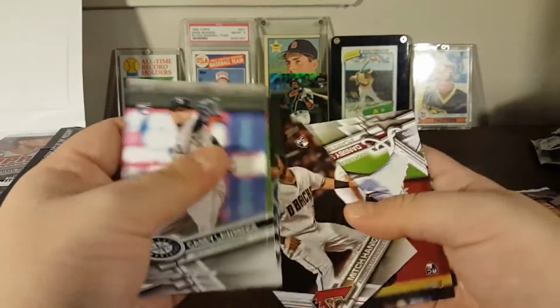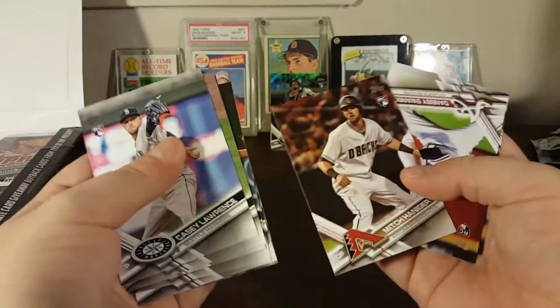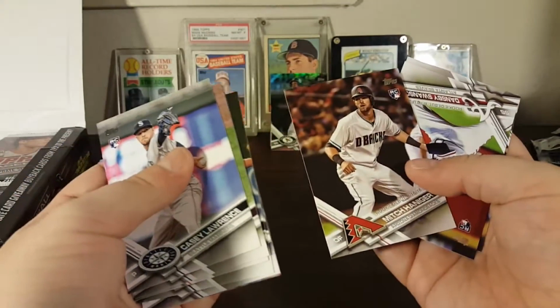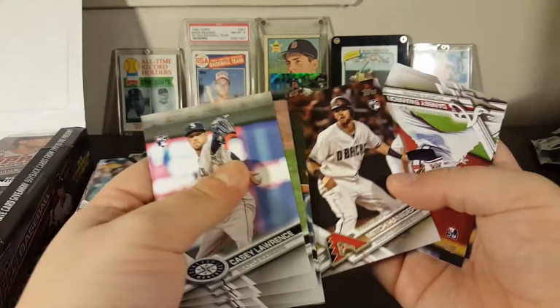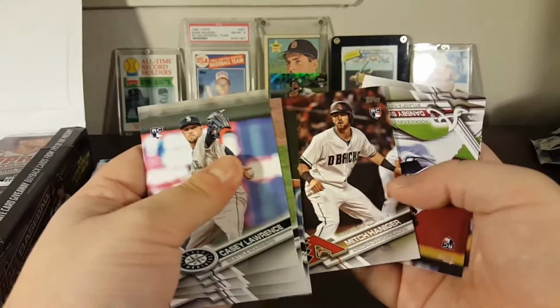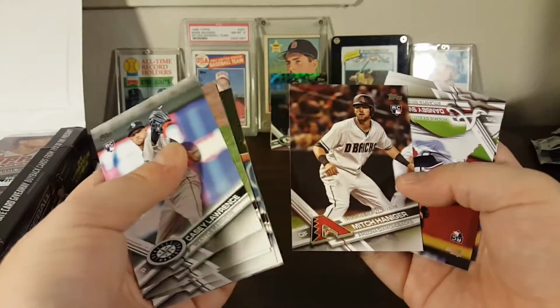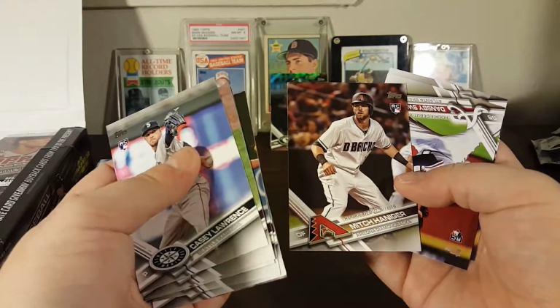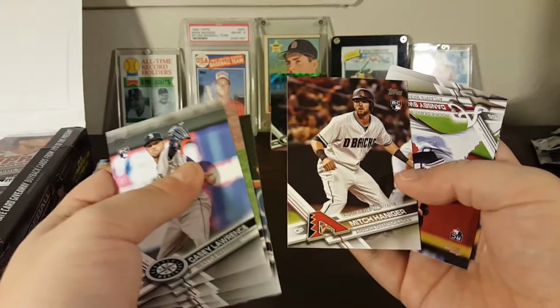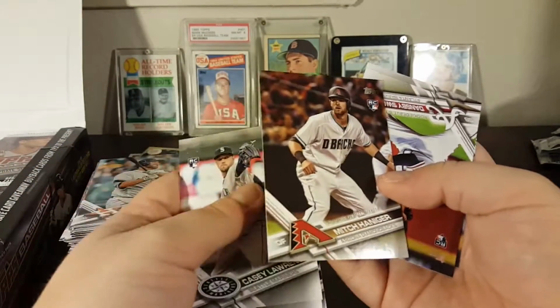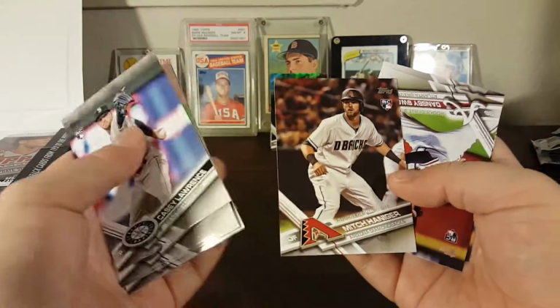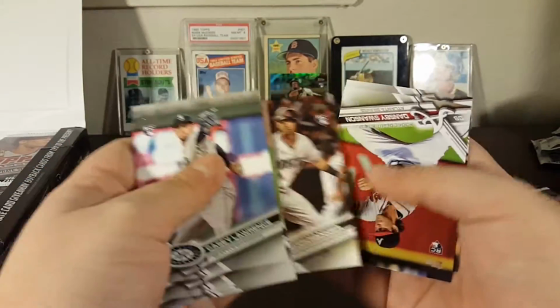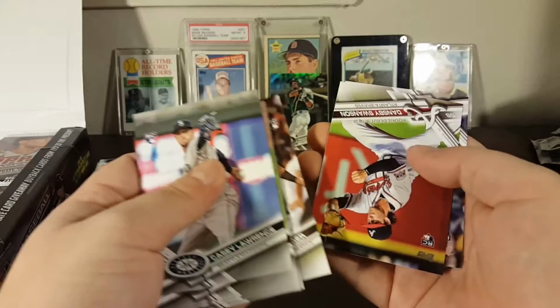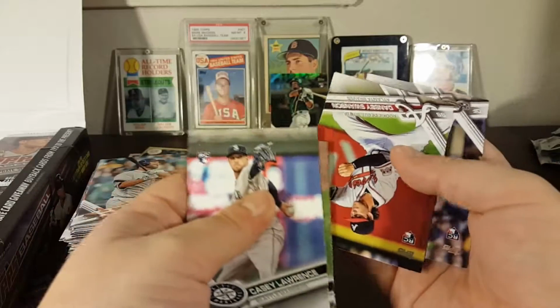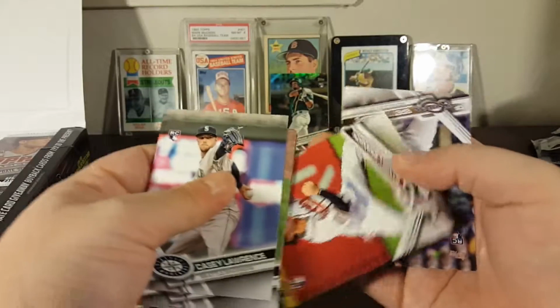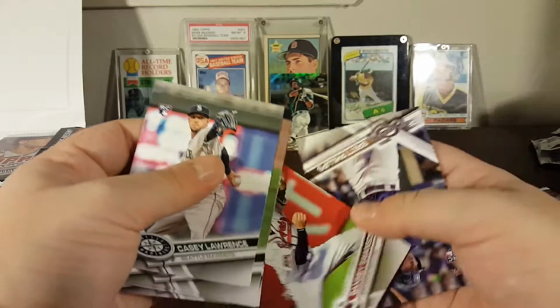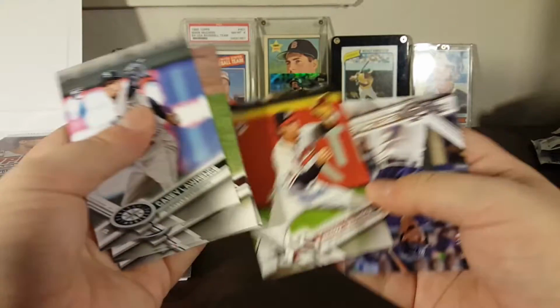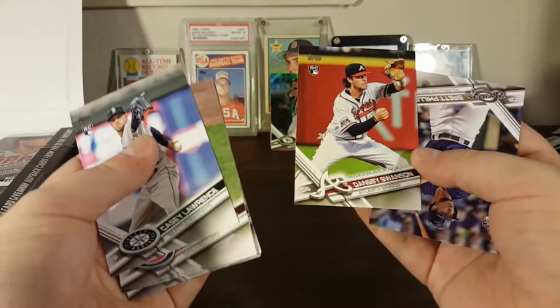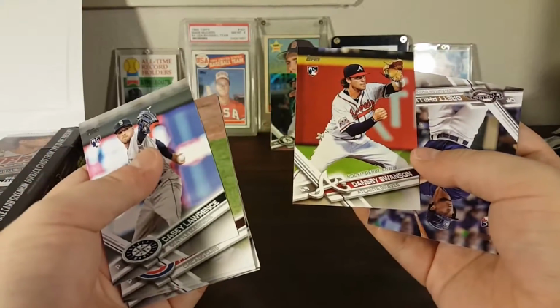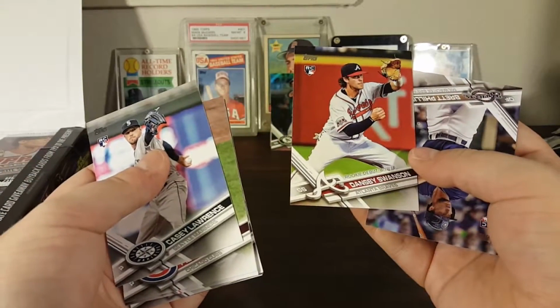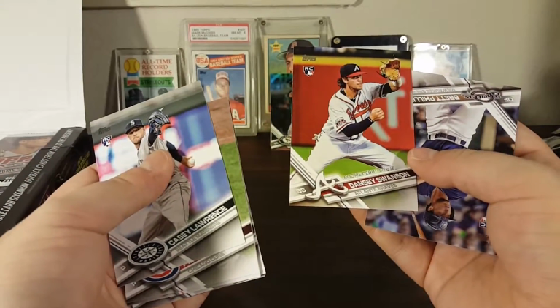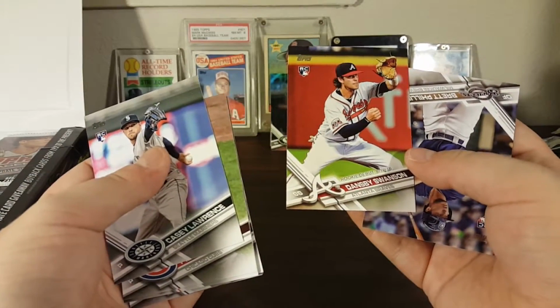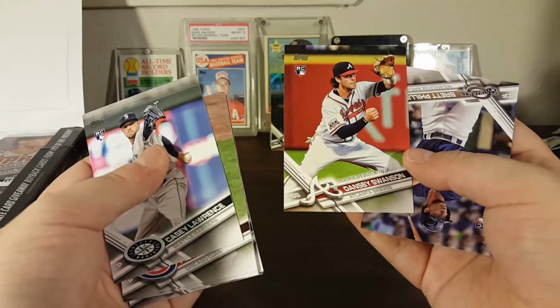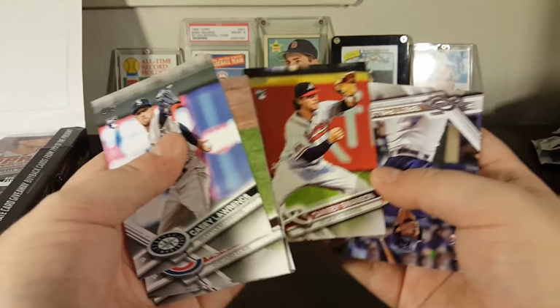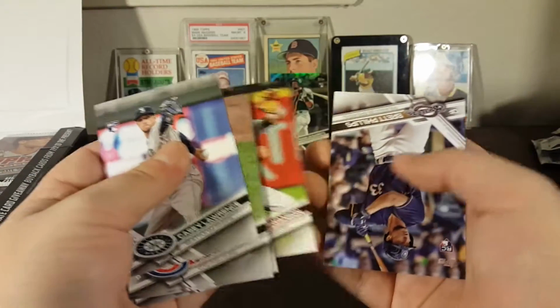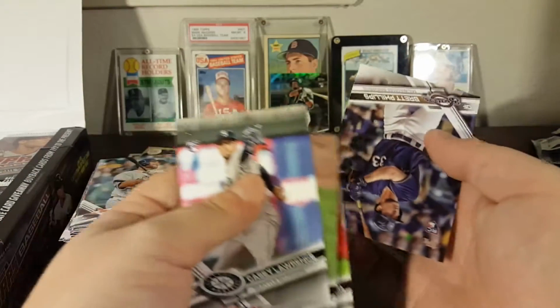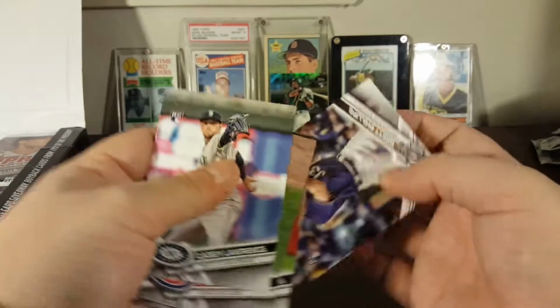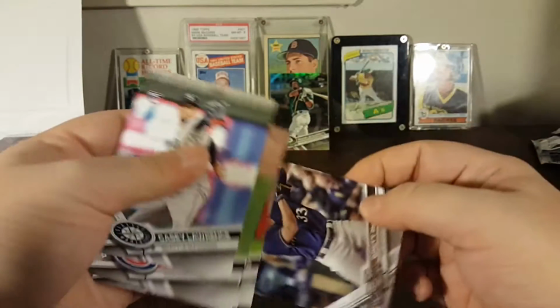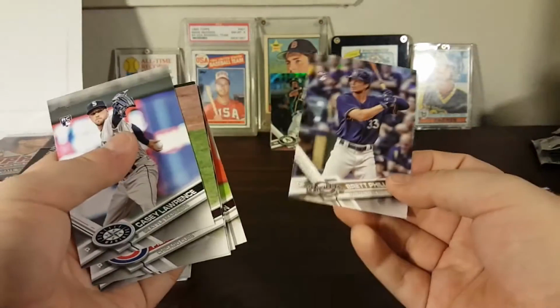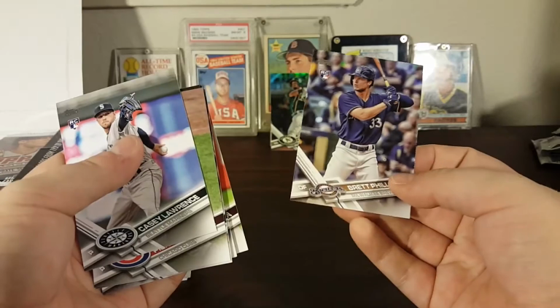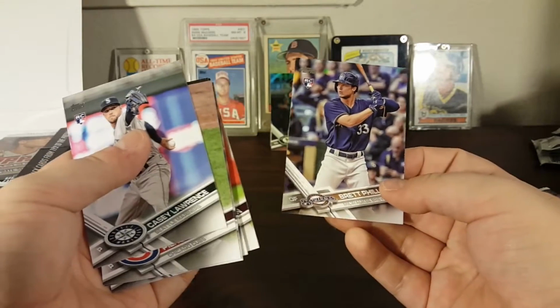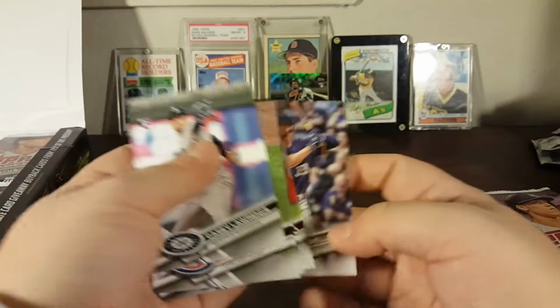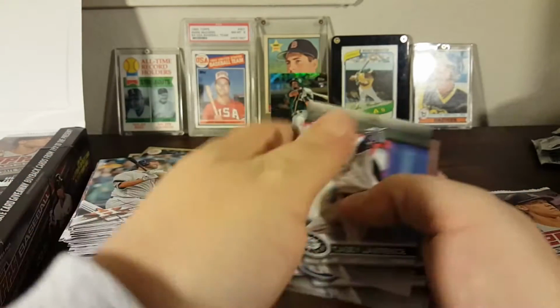Casey Lawrence rookie, Pierce Johnson rookie, Yarlin Garcia rookie, Corey Kluber all-star game, Cody Bellinger all-star game. That's the other Cody Bellinger. Aaron Judge rookie in the 87 look — nice insert, that's definitely good. Clay Buchholz, Mitch Haniger rookie debut. Dansby Swanson rookie debut — he's a good one. And Brett Phillips rookie.